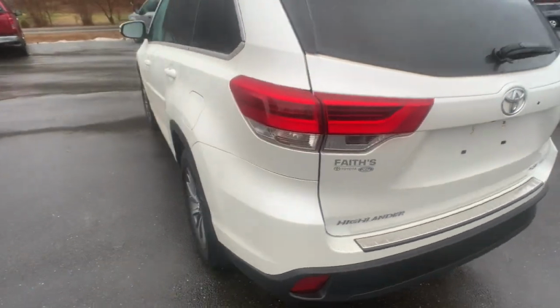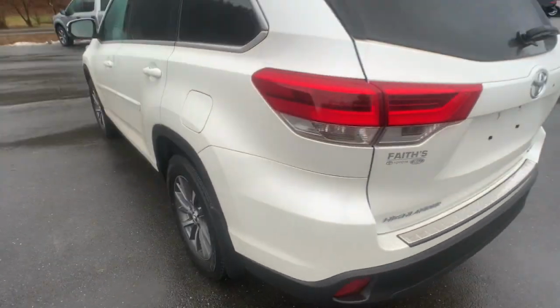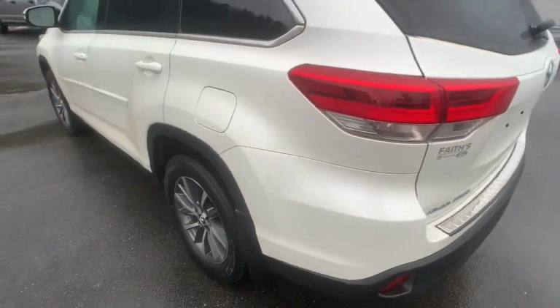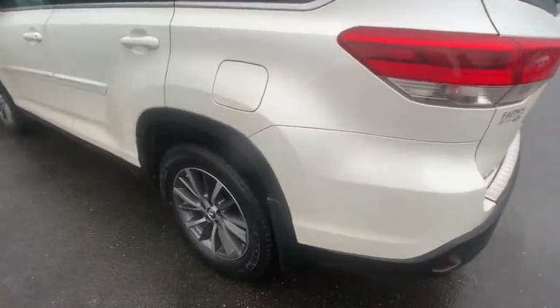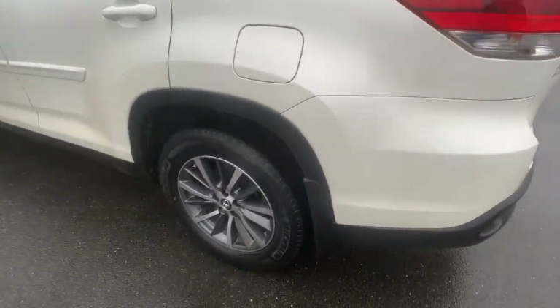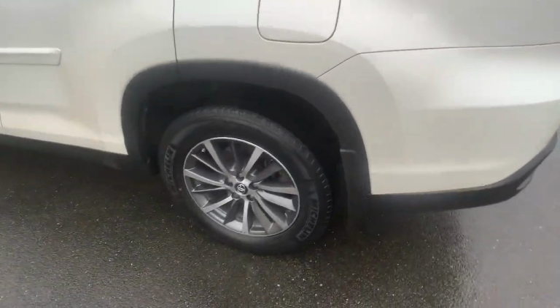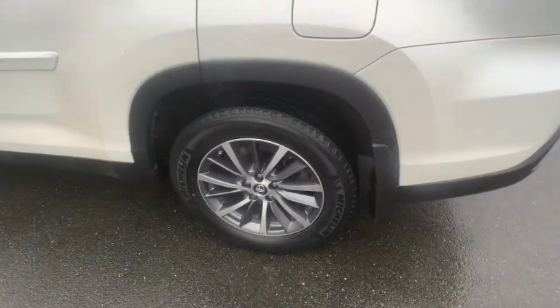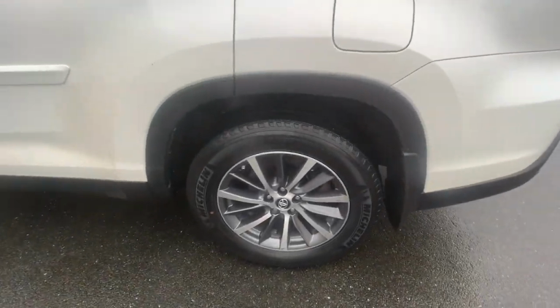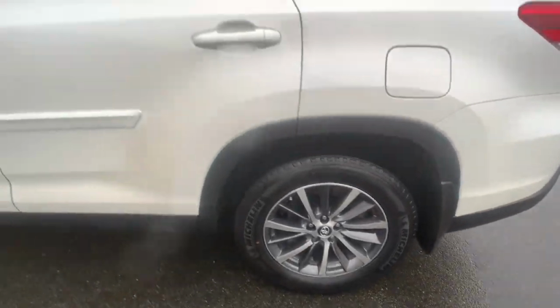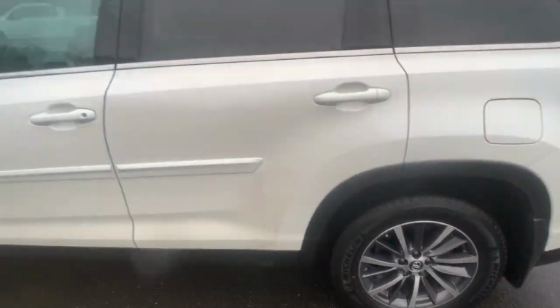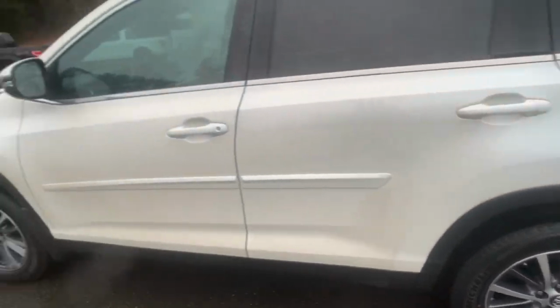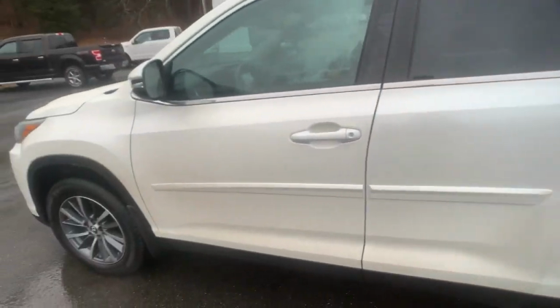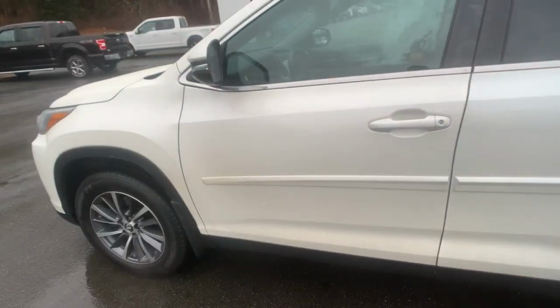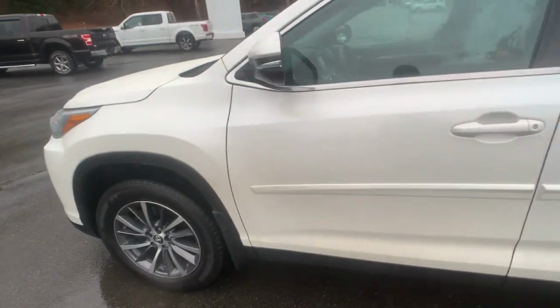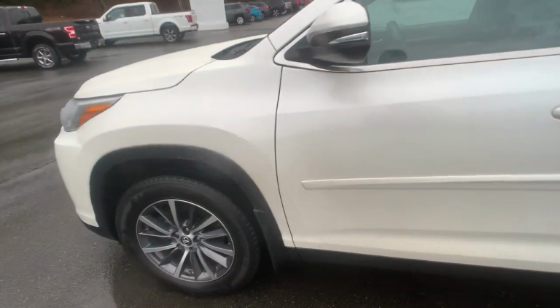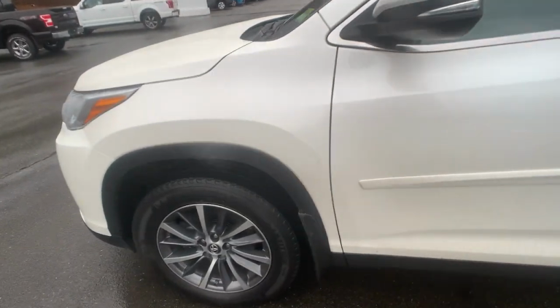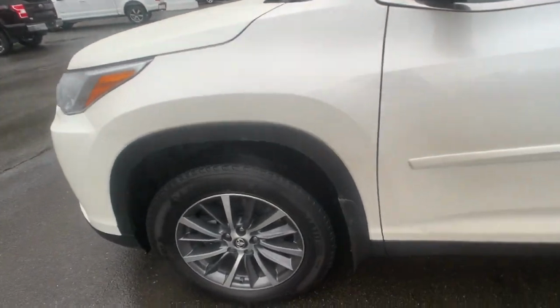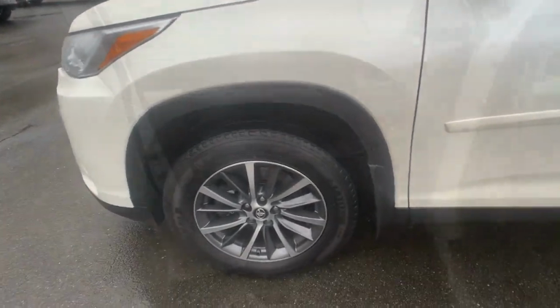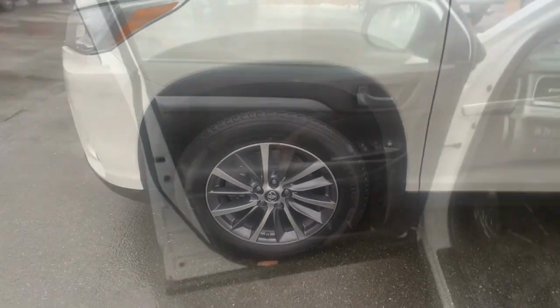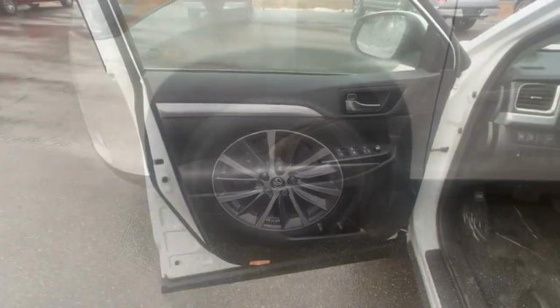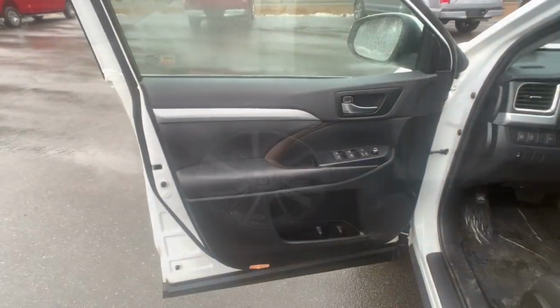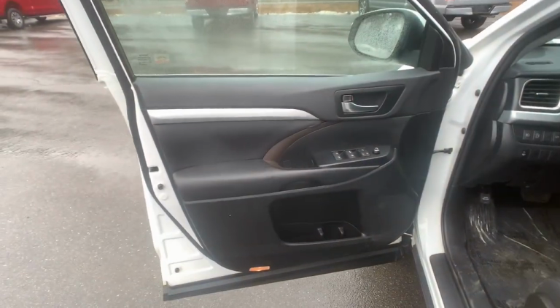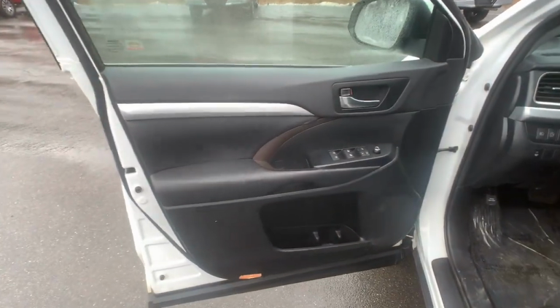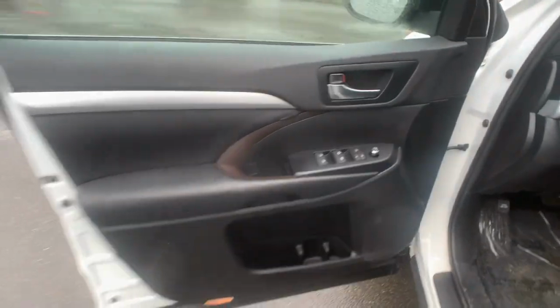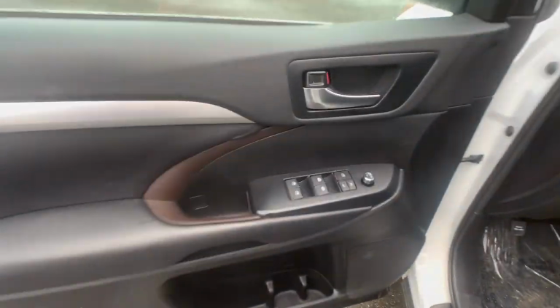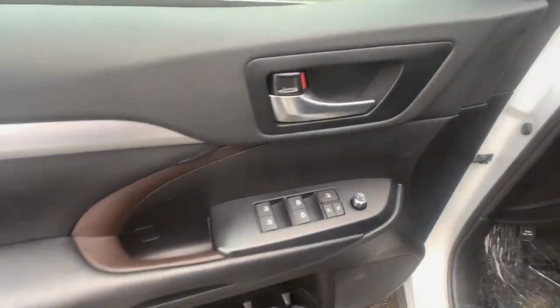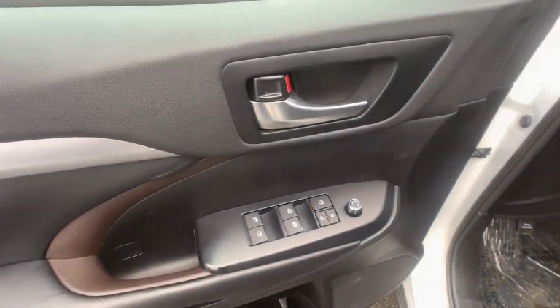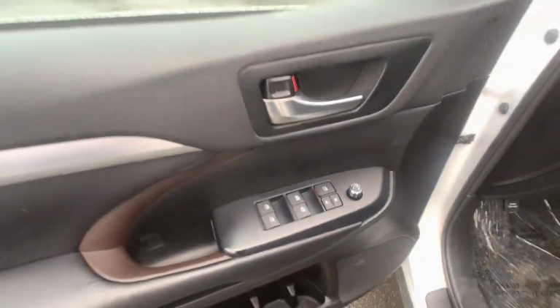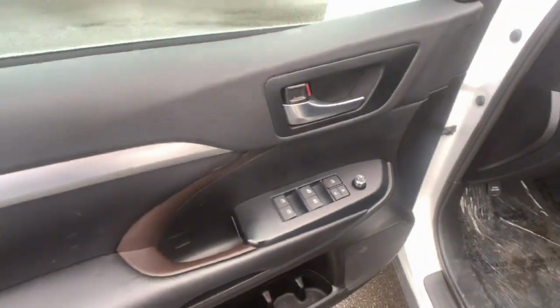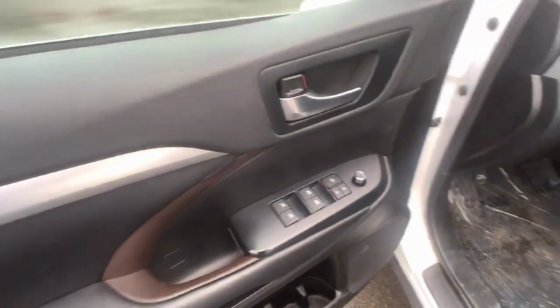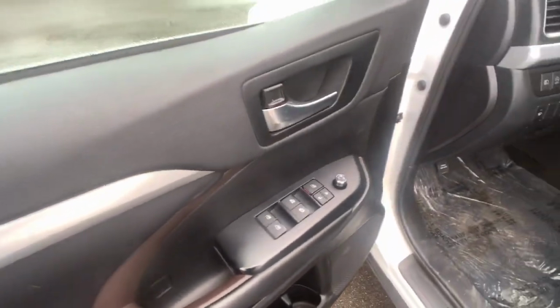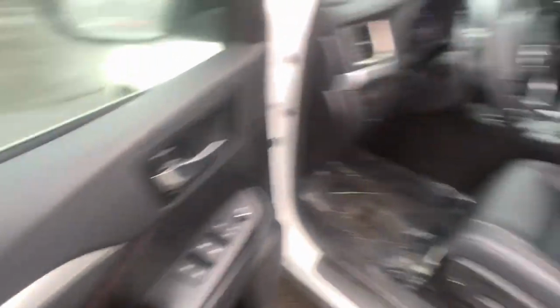Take this versatile Highlander out for a spin and let our professional staff show you our commitment to outstanding customer service. We look forward to meeting you.